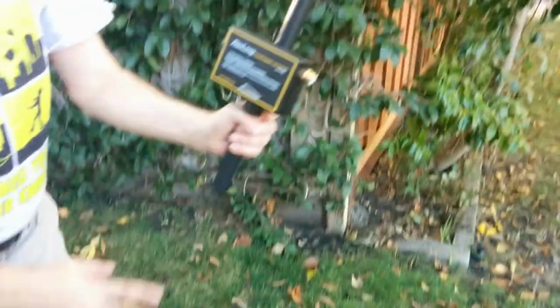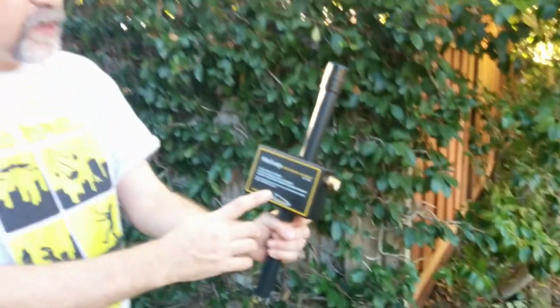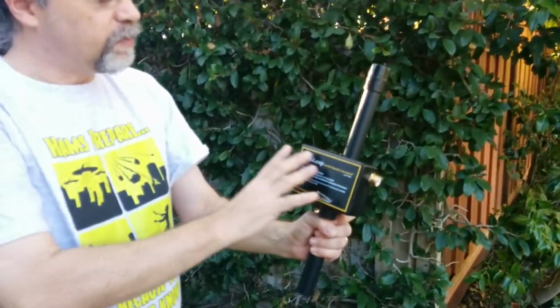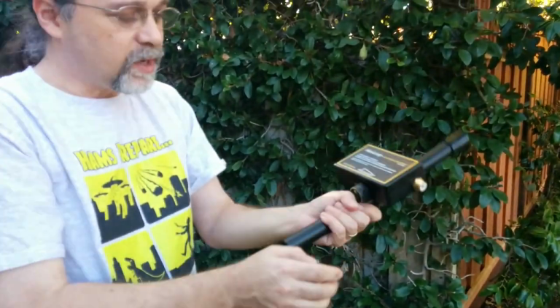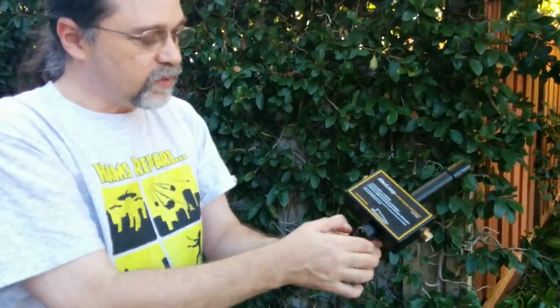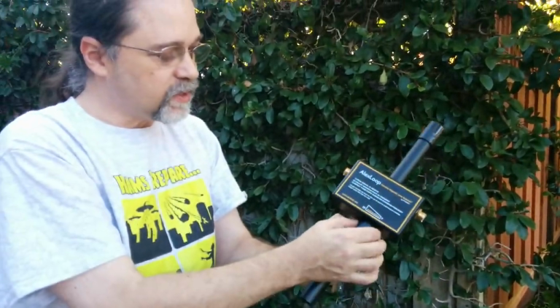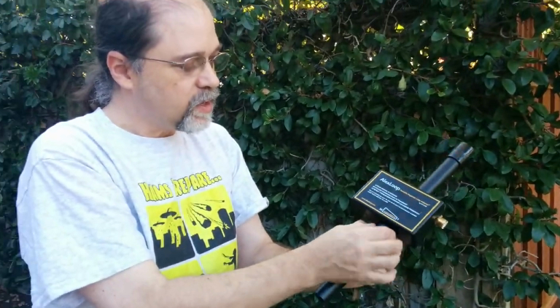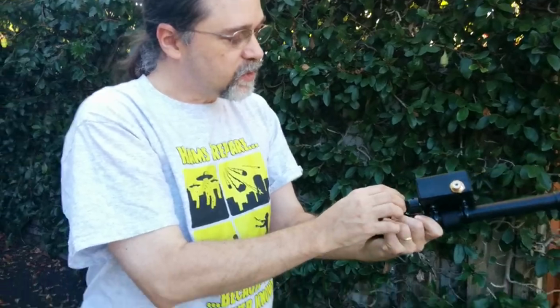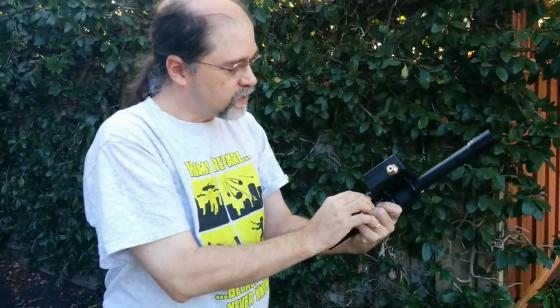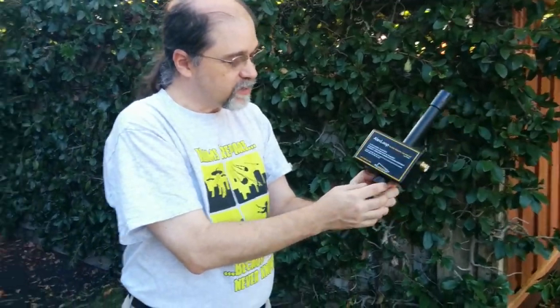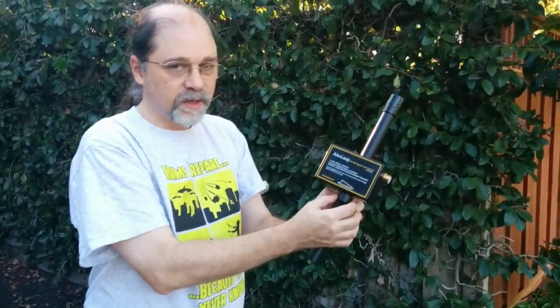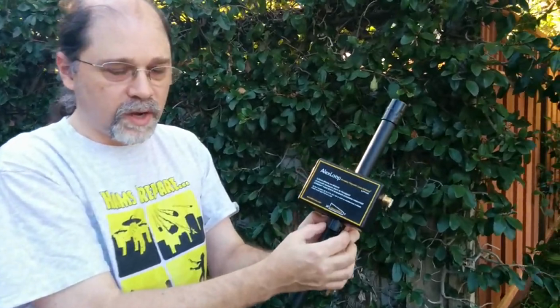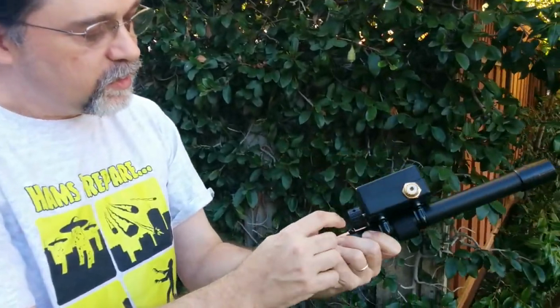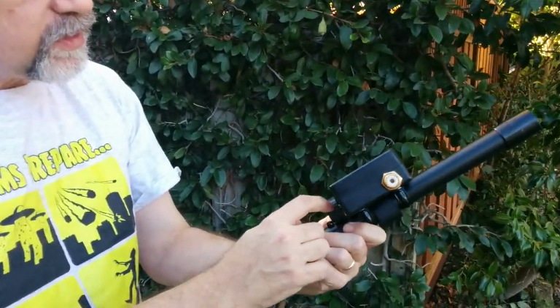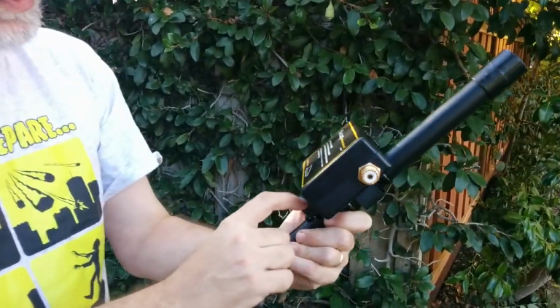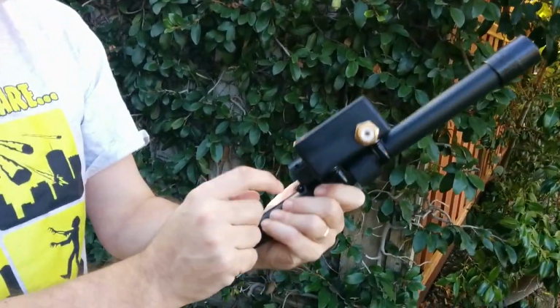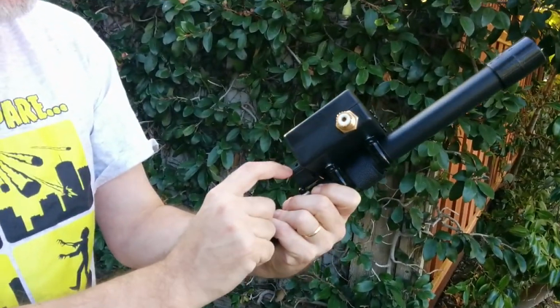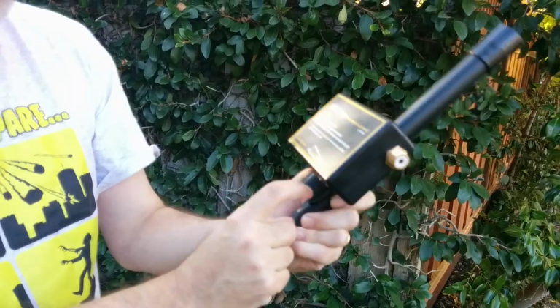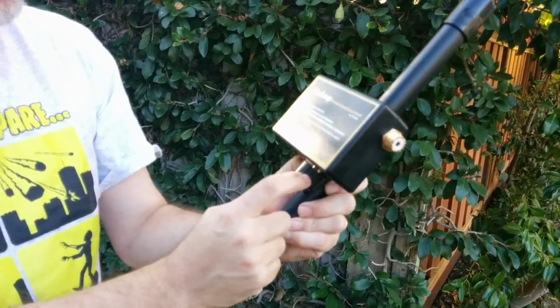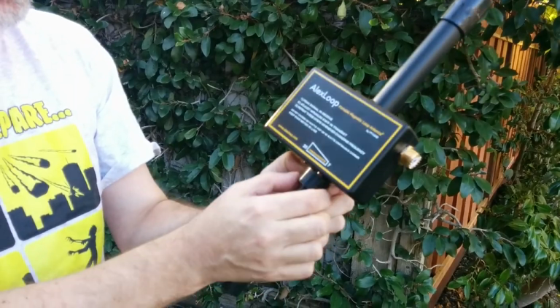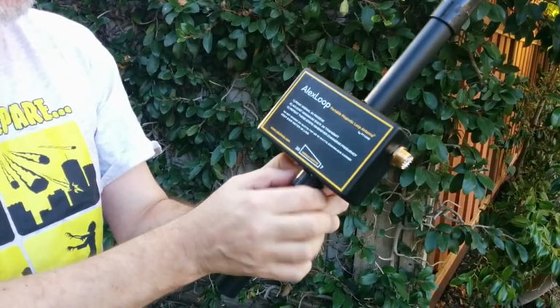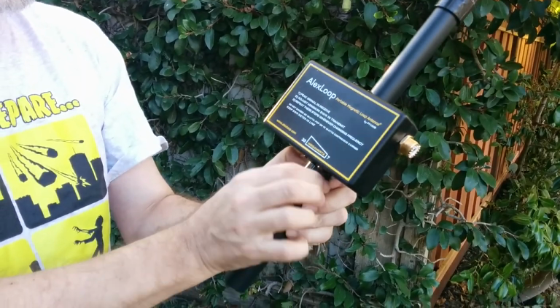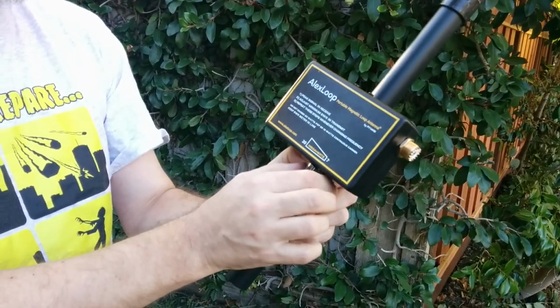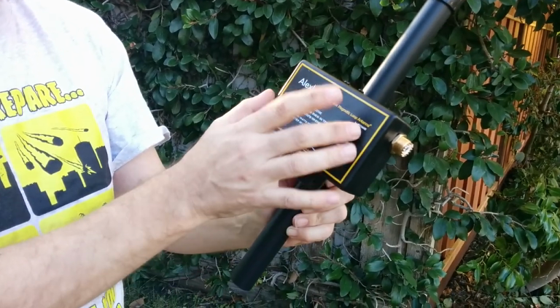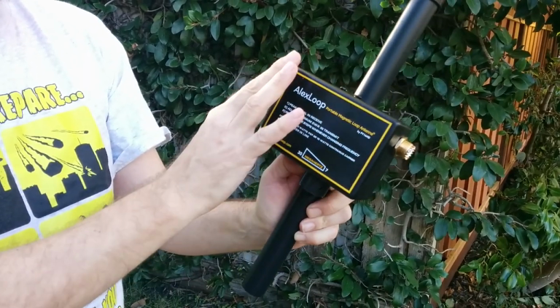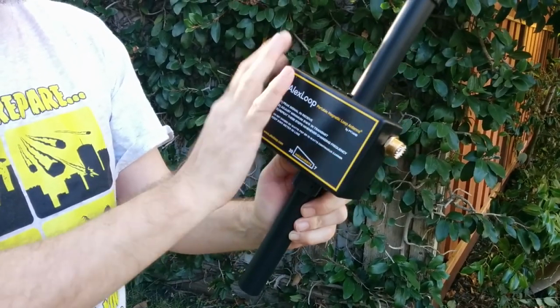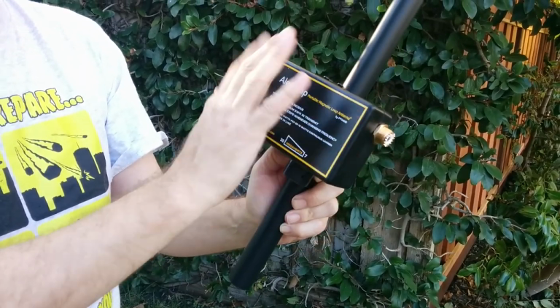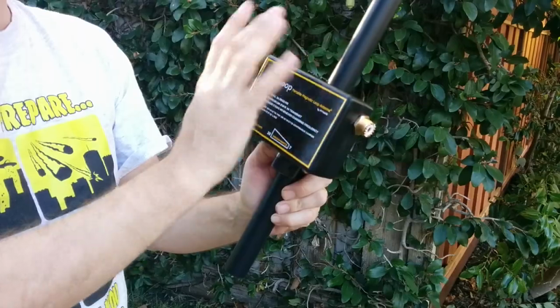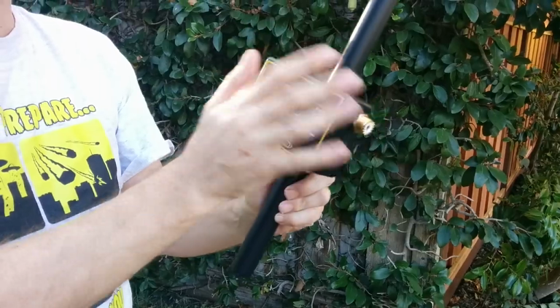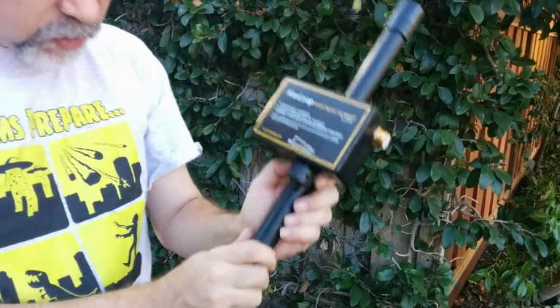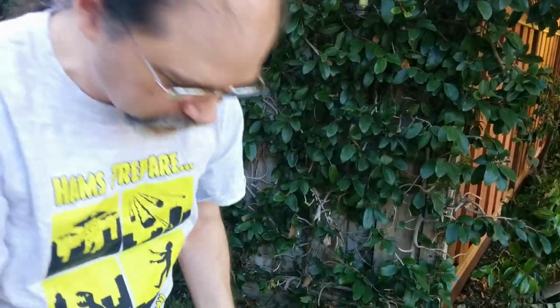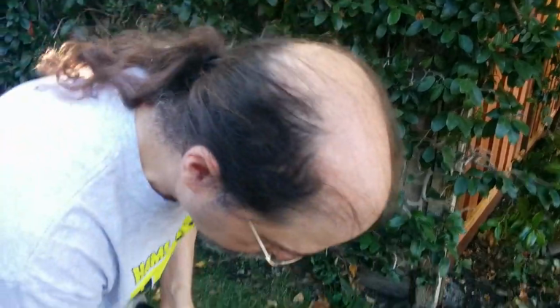This is the feed point. The capacitive tuning is in here. You can see this is a plastic knob — there is a set screw in here that touches it, but it's recessed on the order of a quarter inch, so you're not touching anything here. You should avoid touching this area while tuning and setting up.